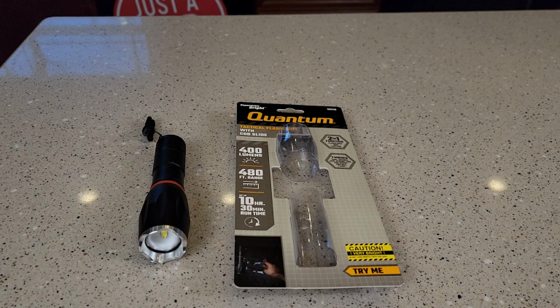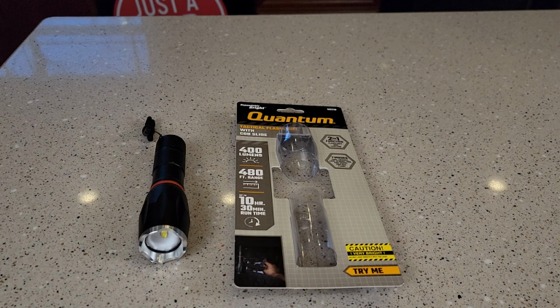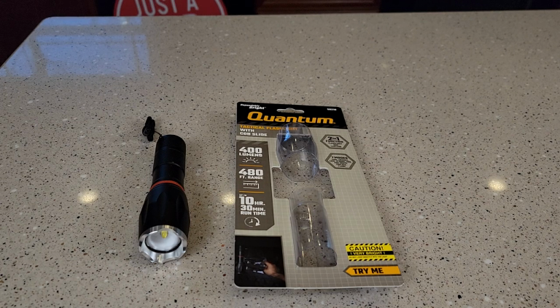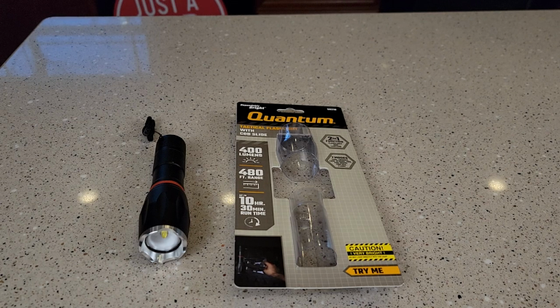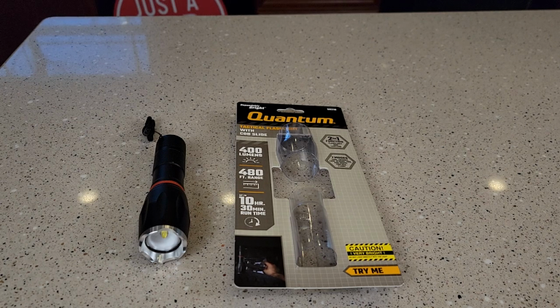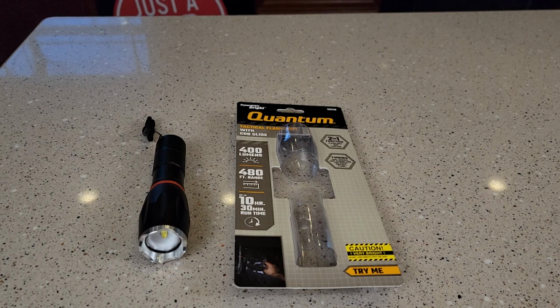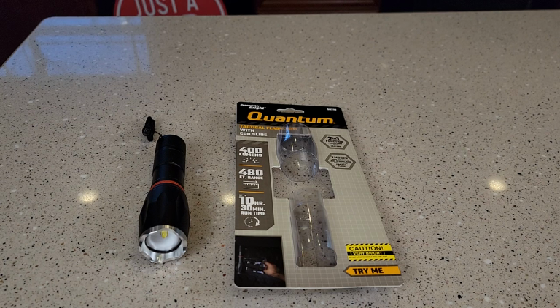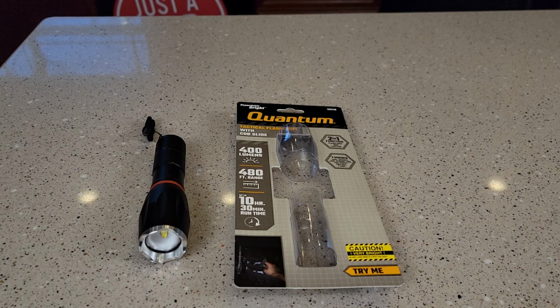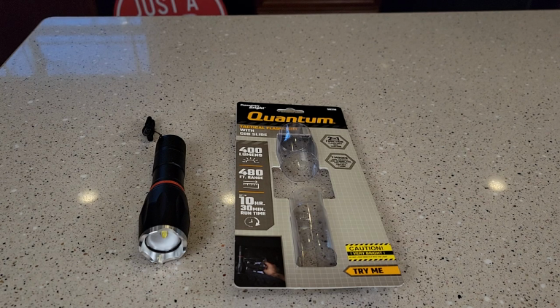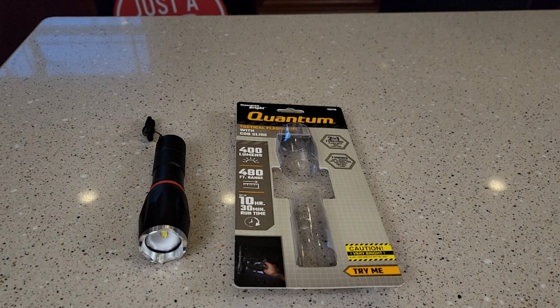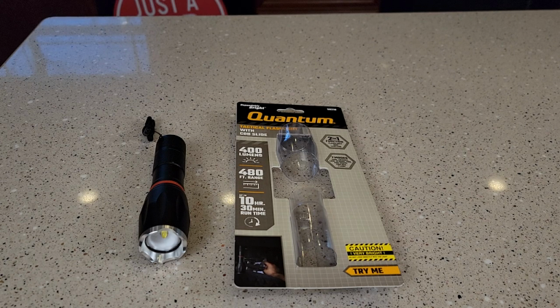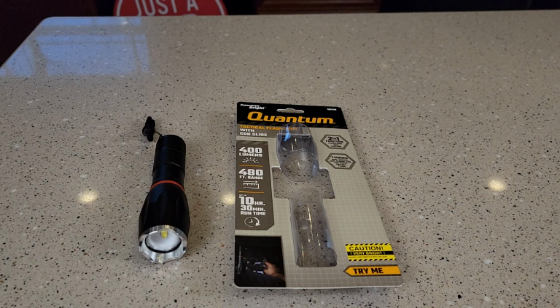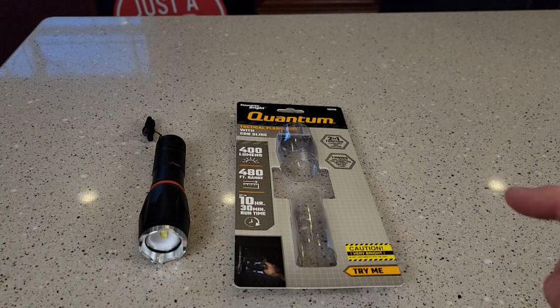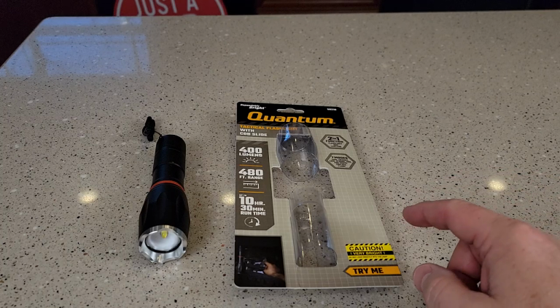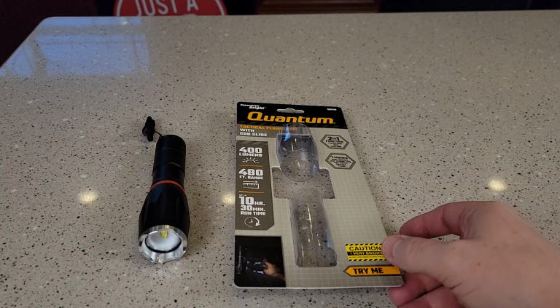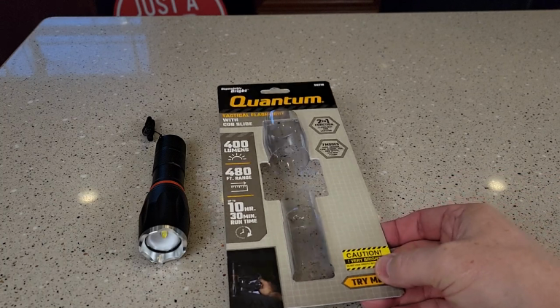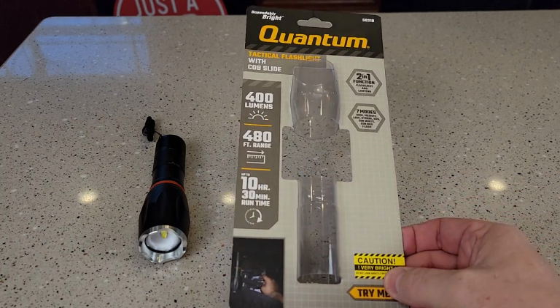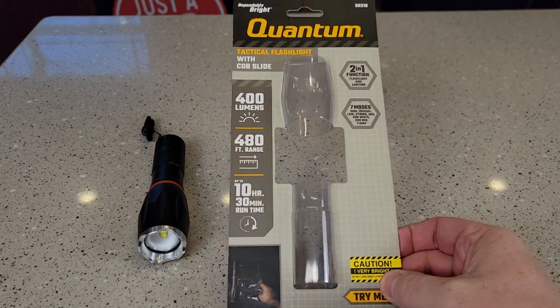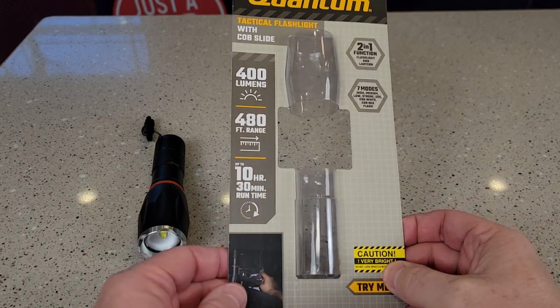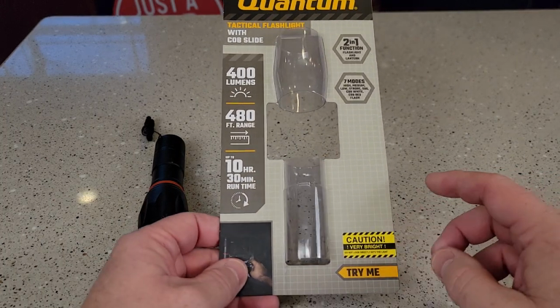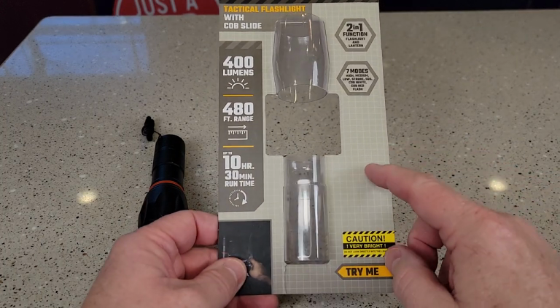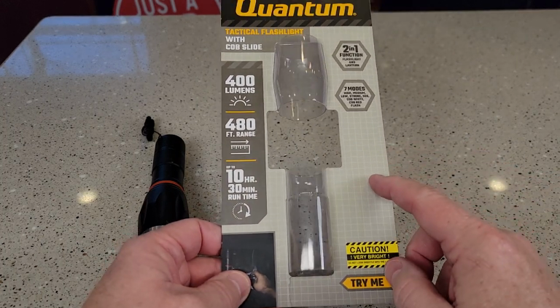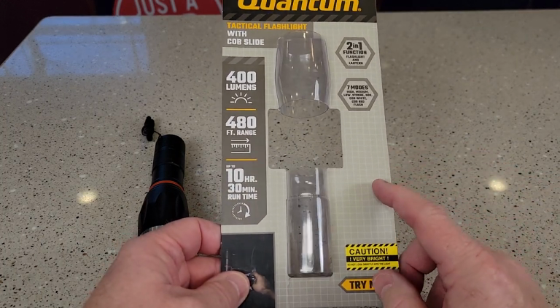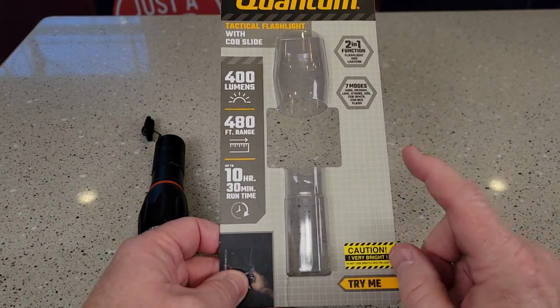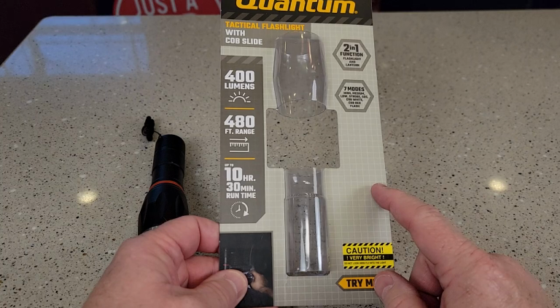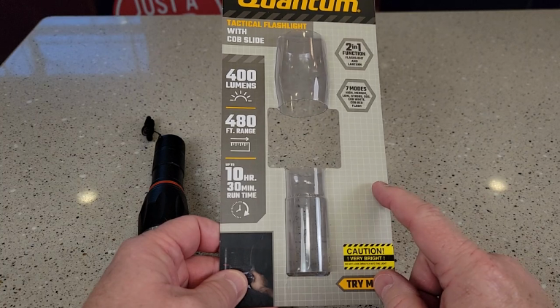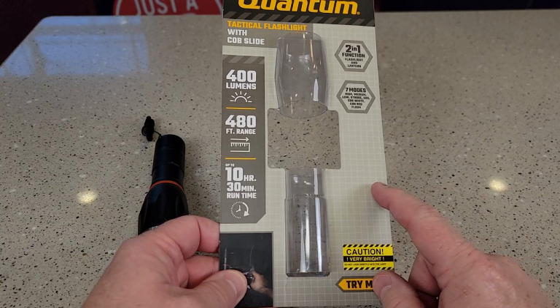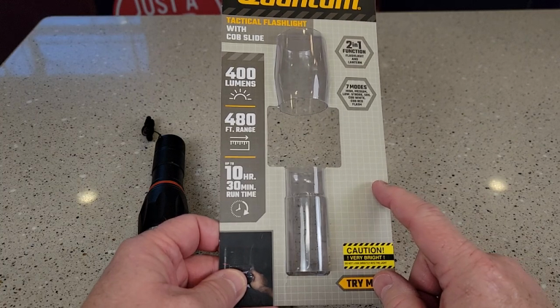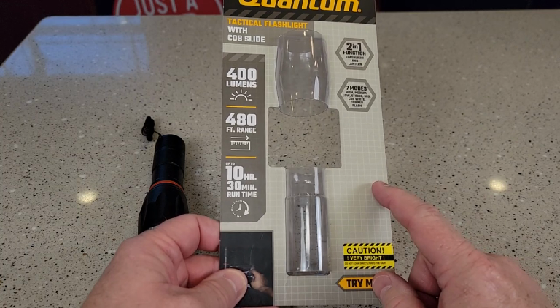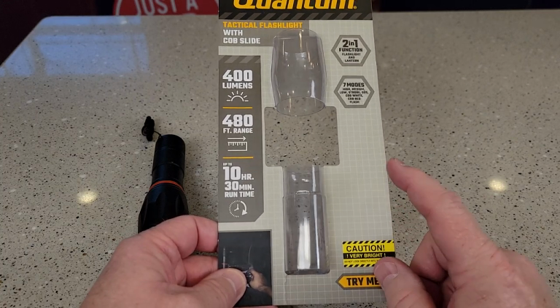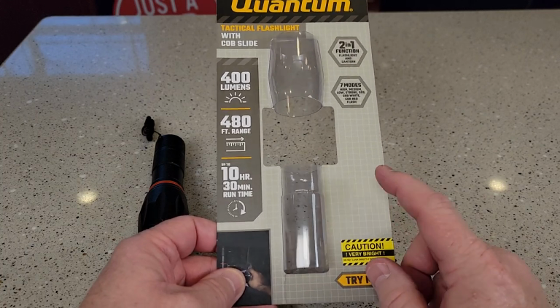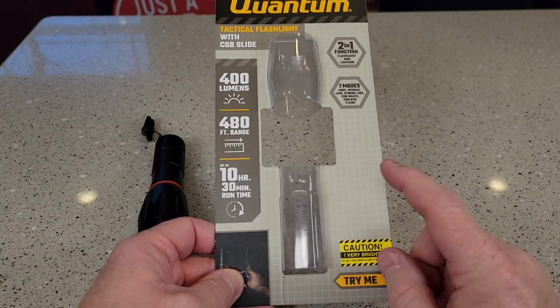Hello everyone, this is Just a Dad. Today I'm going to do a review on this Quantum Flashlight from Harbor Freight. This is on clearance for $10, and you can take an extra 40 or 50% off of the clearance price, so I got this for around $6.